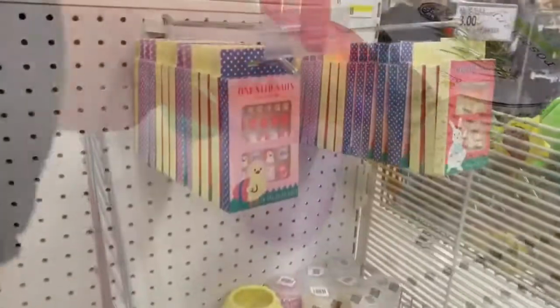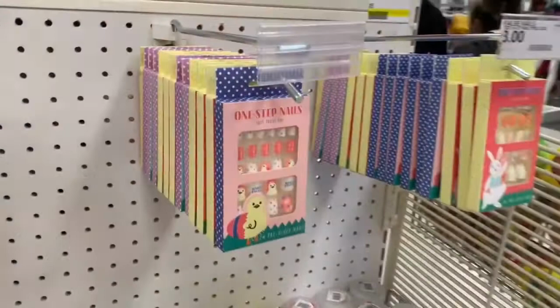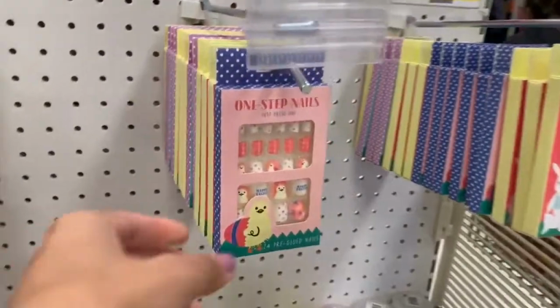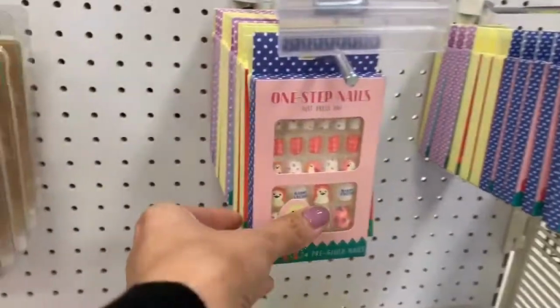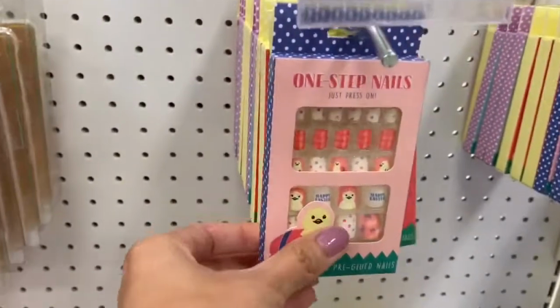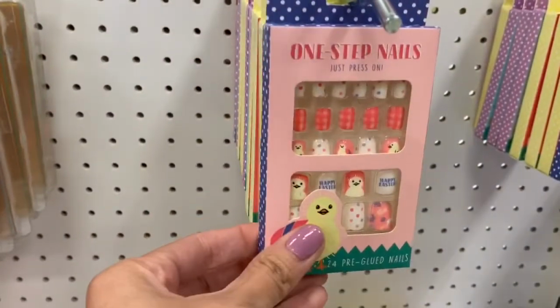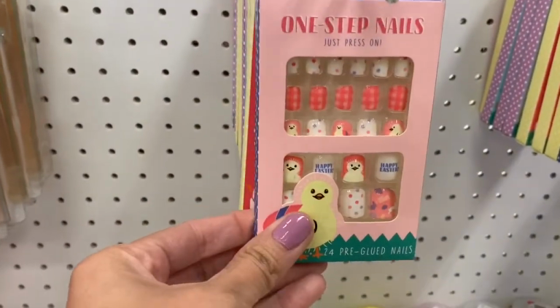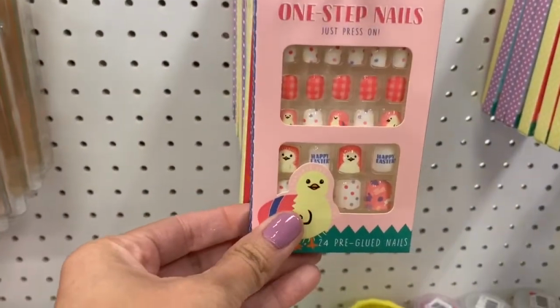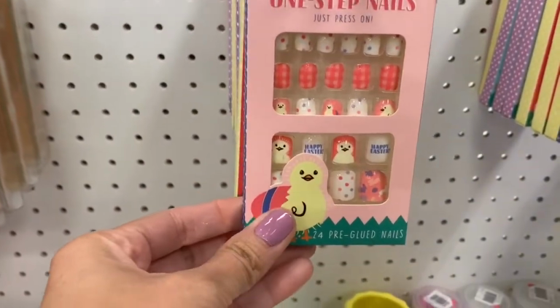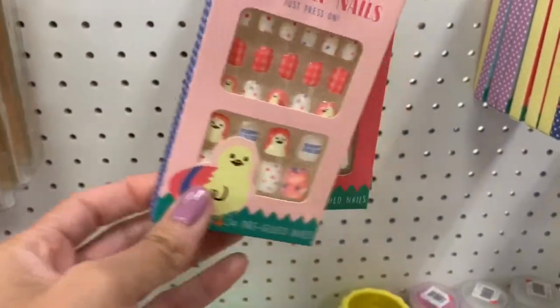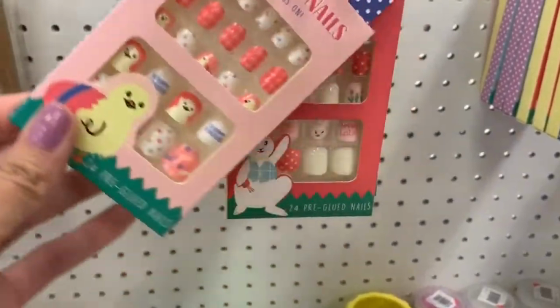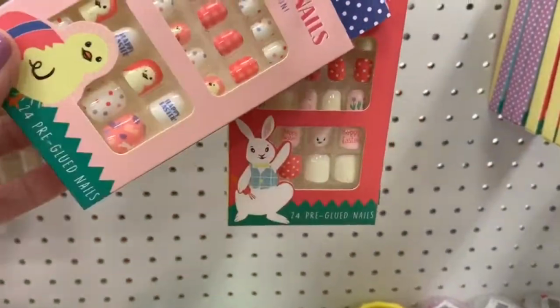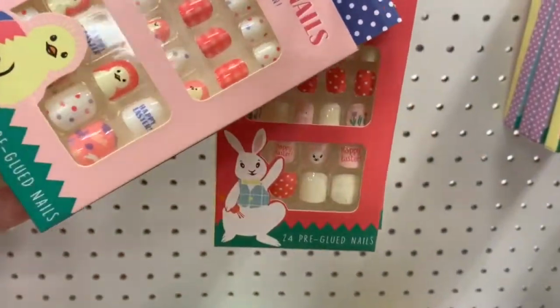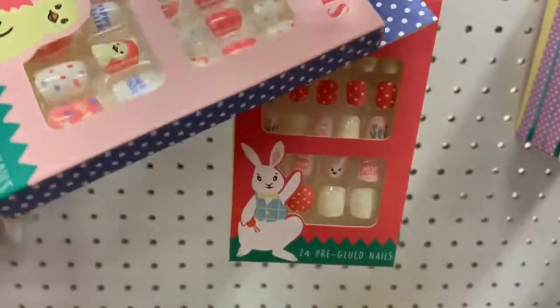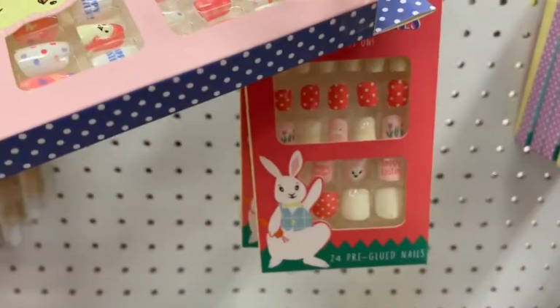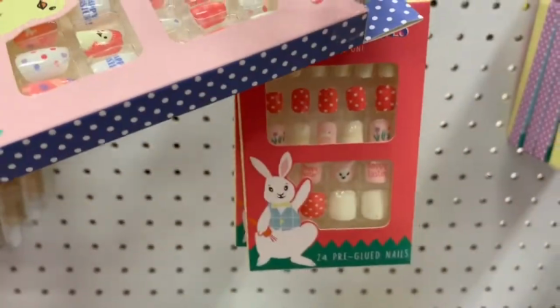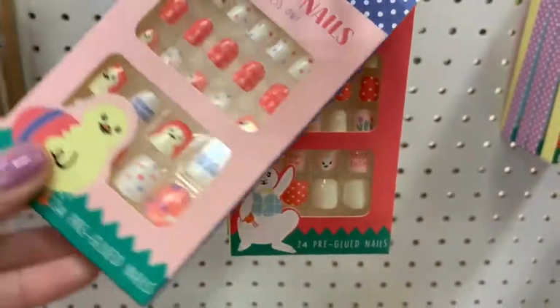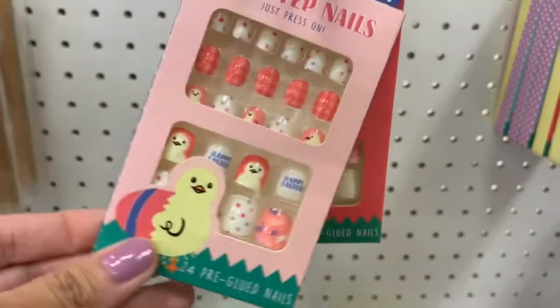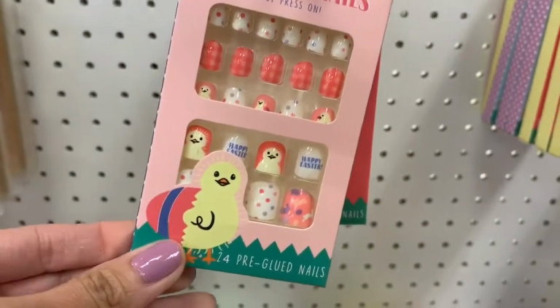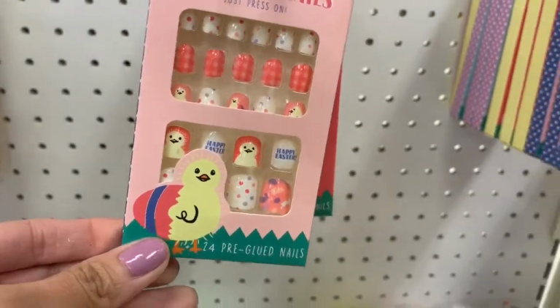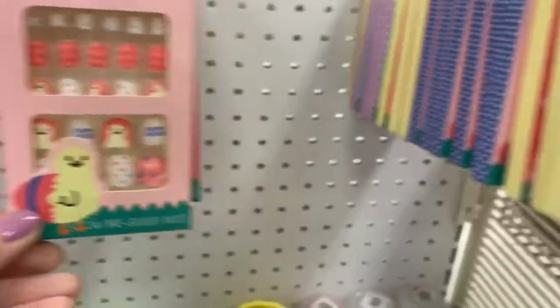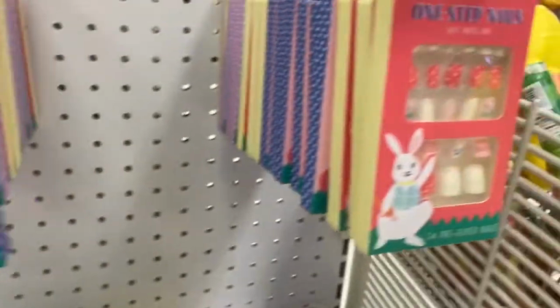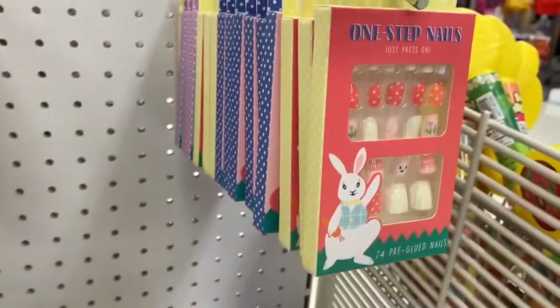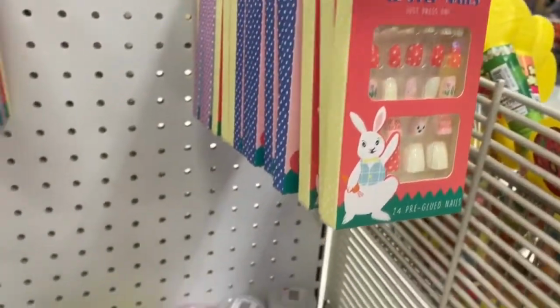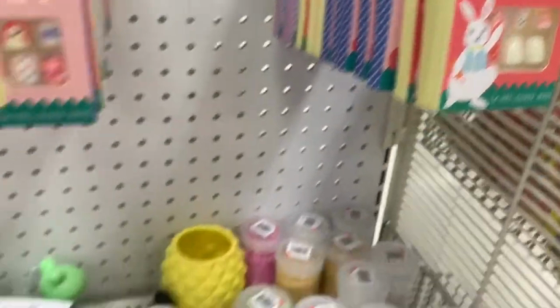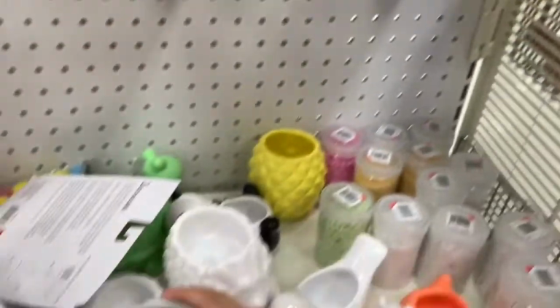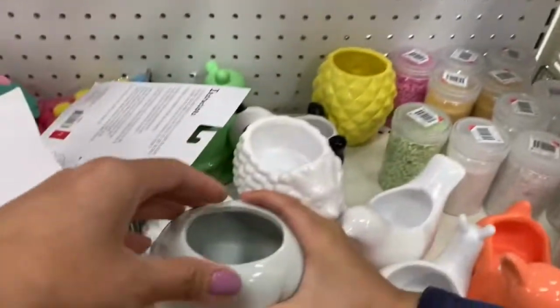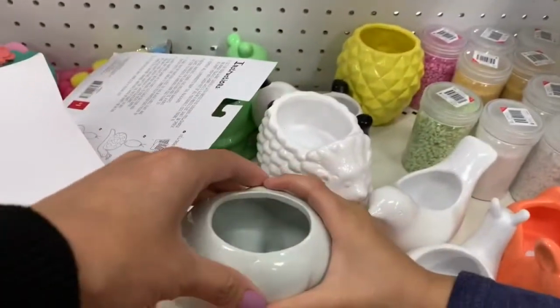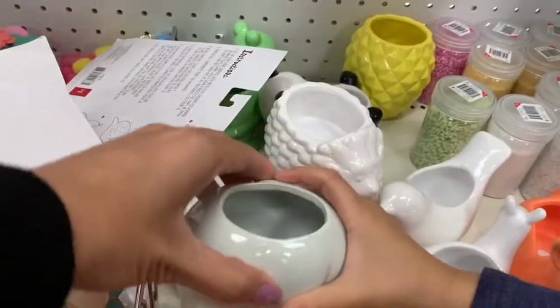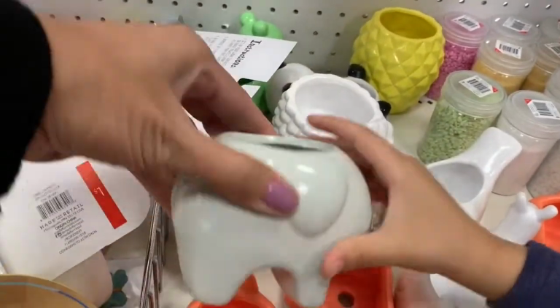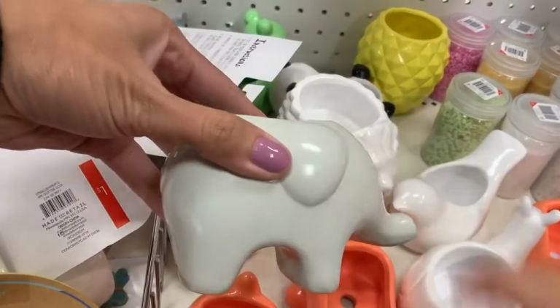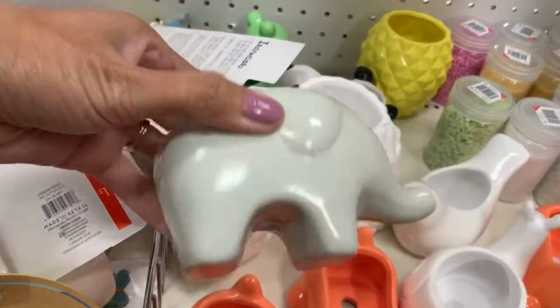How cute are these little fake nails for little girls? I thought they were adorable. If my daughter would keep them on her fingers I would have totally got her these — I thought they were really cute.